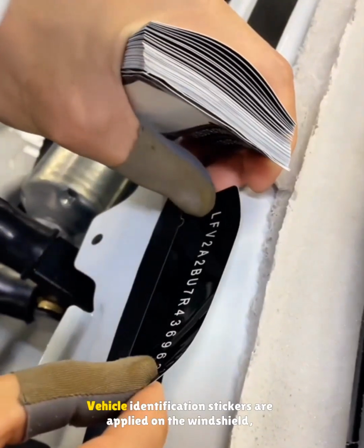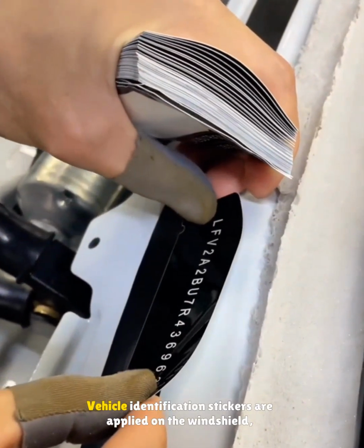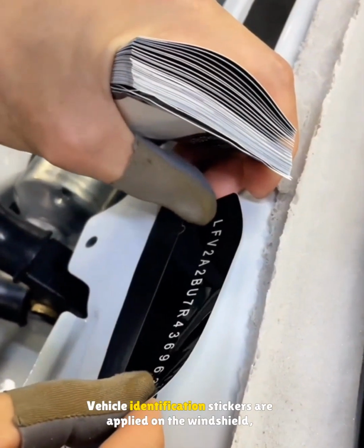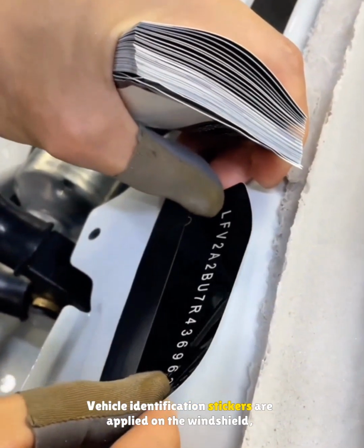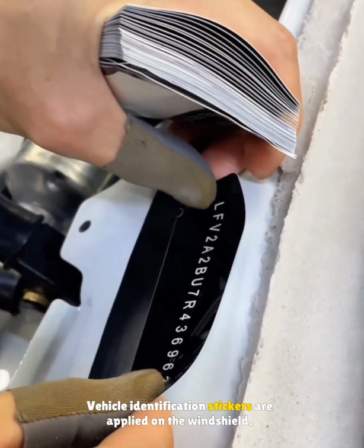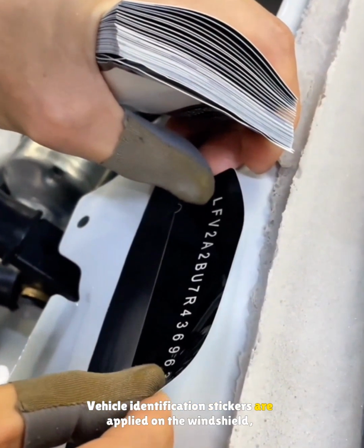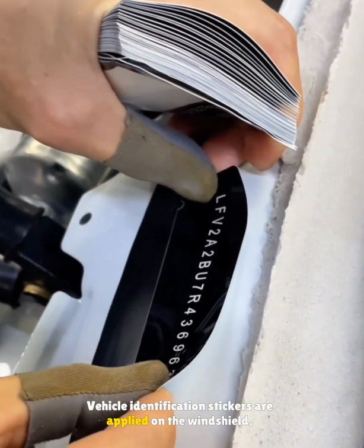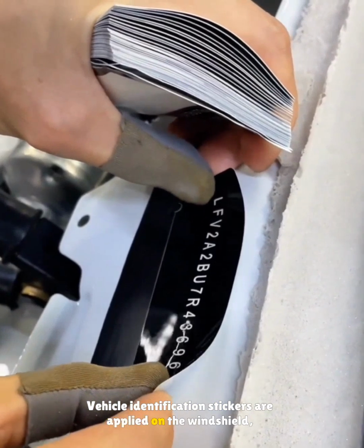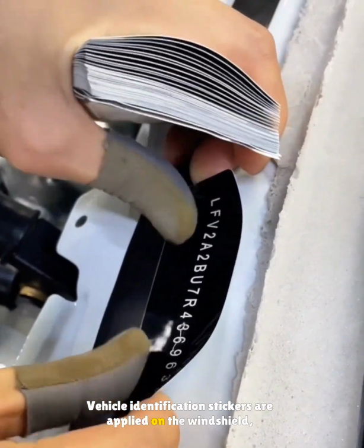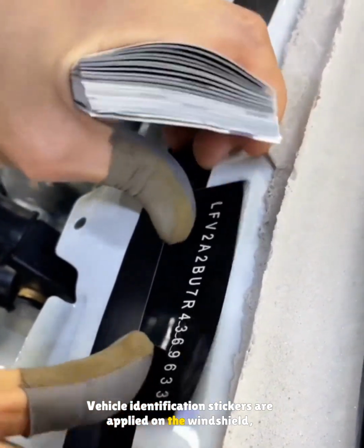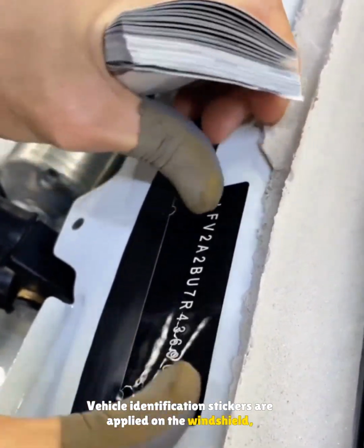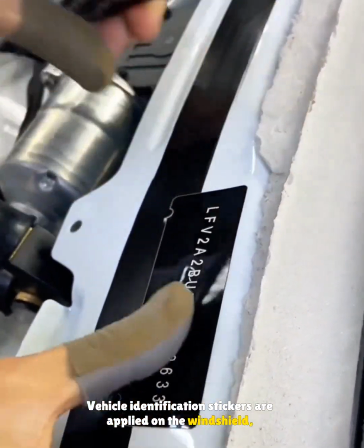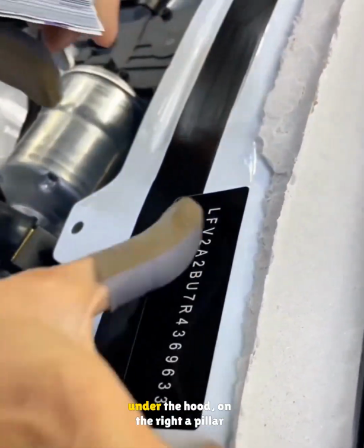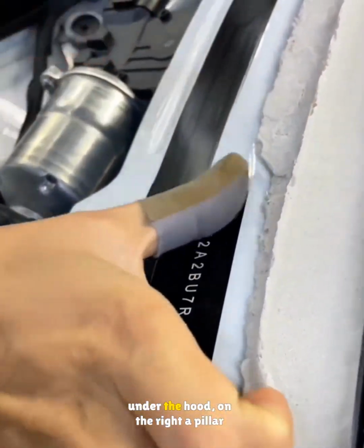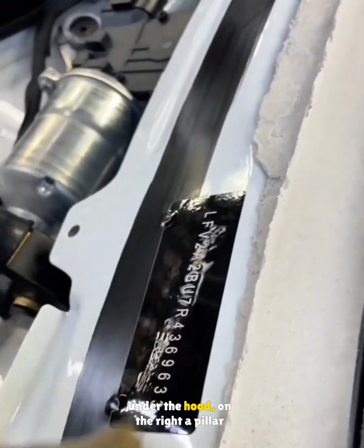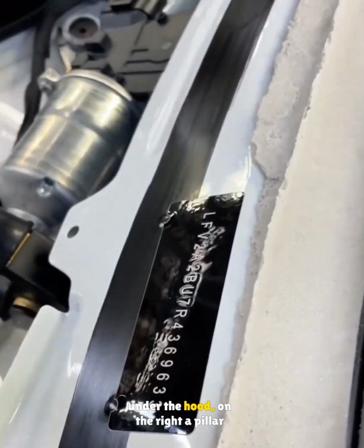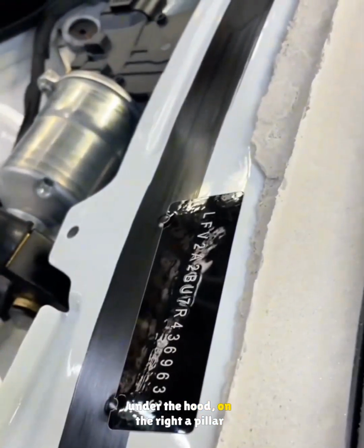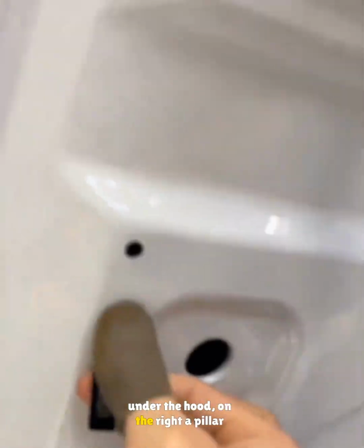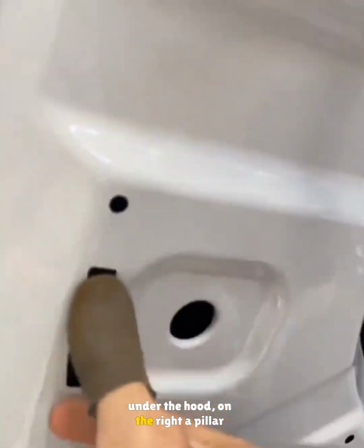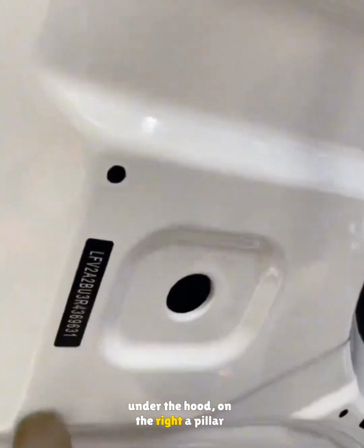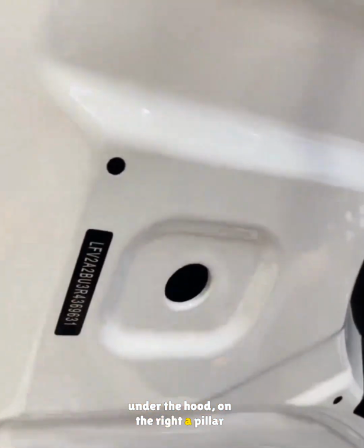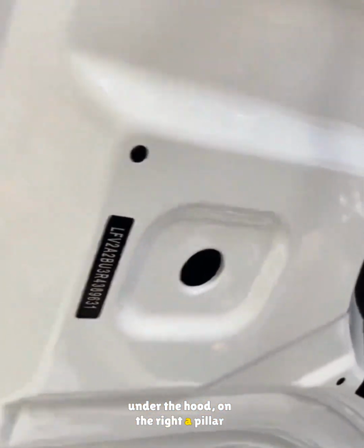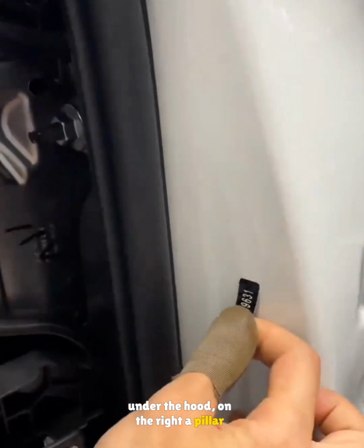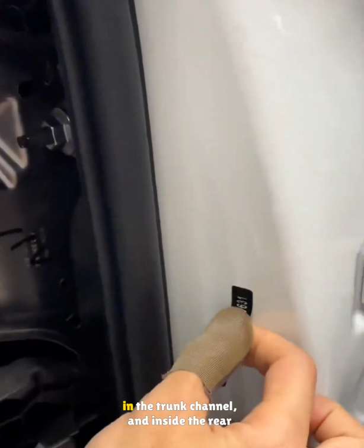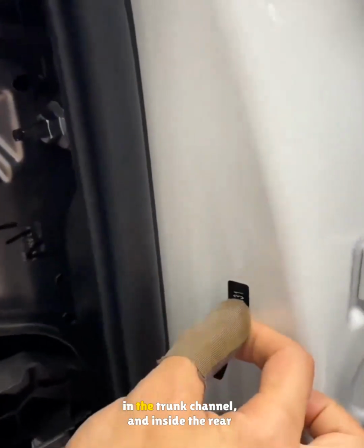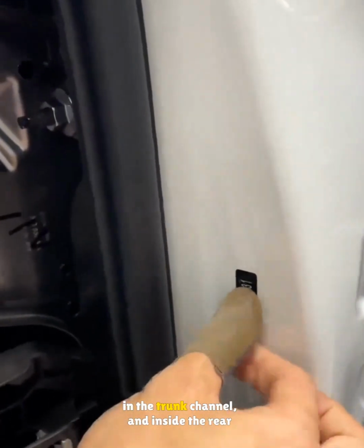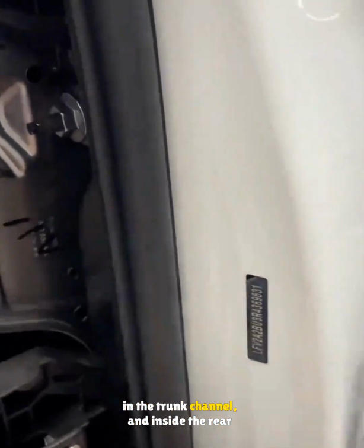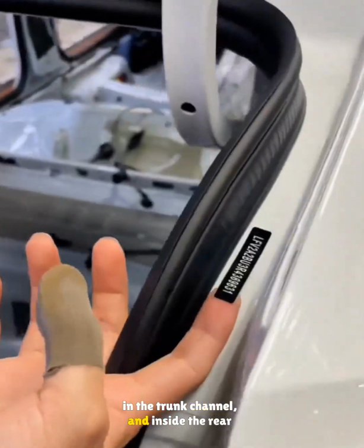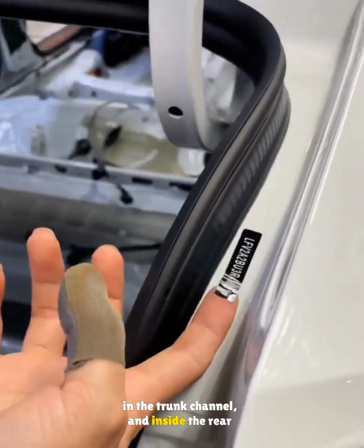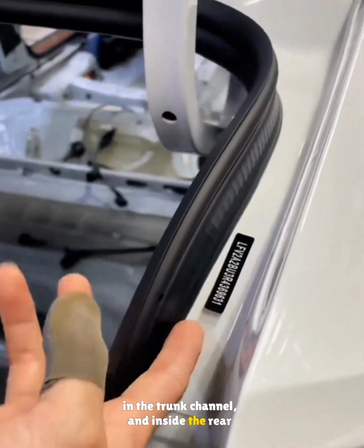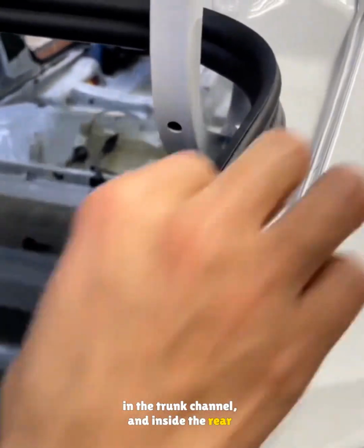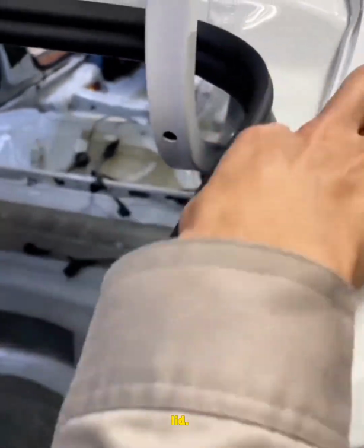Vehicle identification stickers are applied on the windshield, under the hood, on the right A-pillar, in the trunk channel, and inside the rear lid.